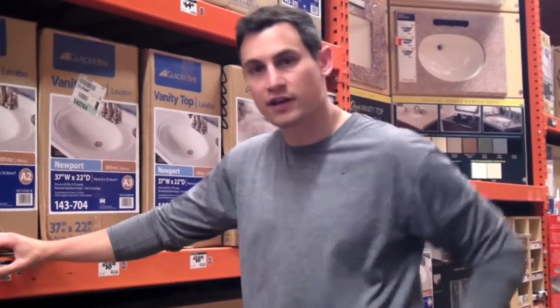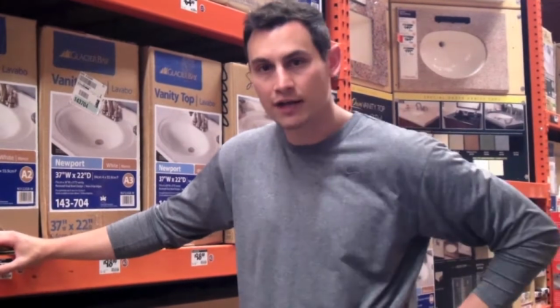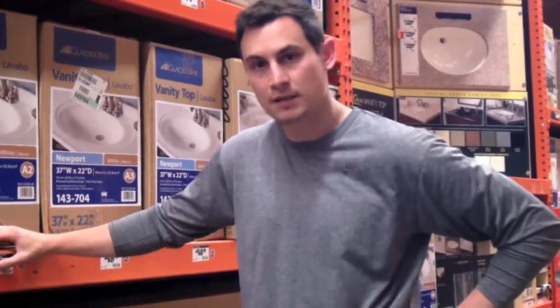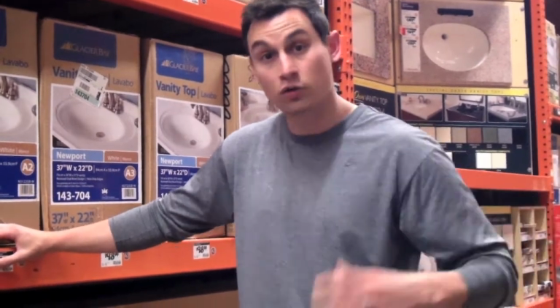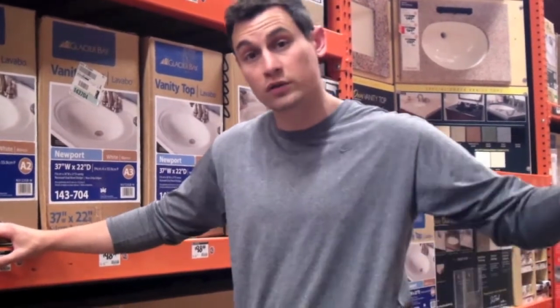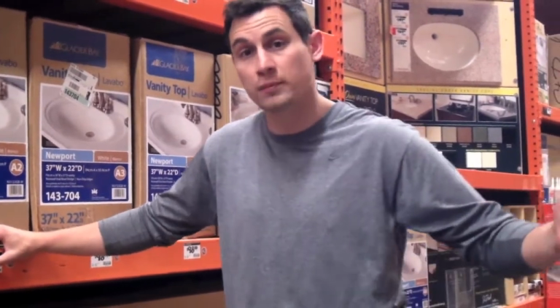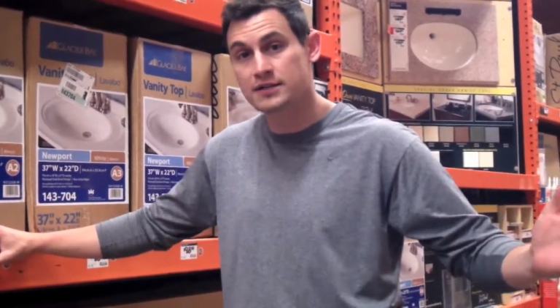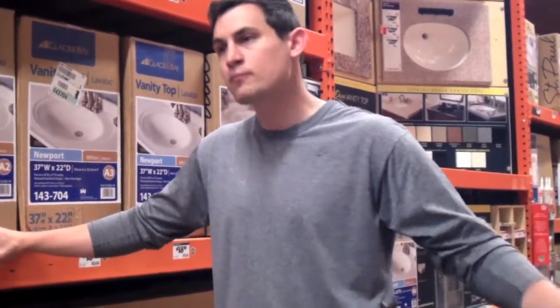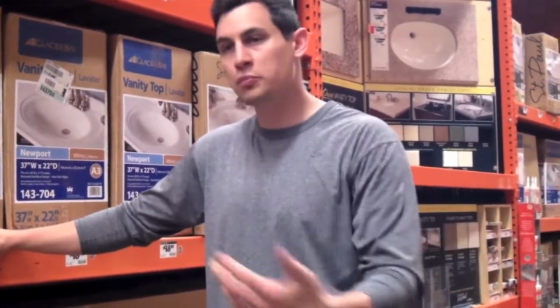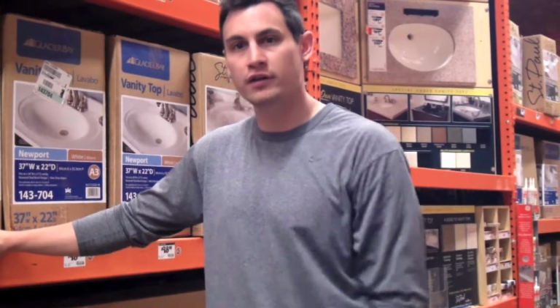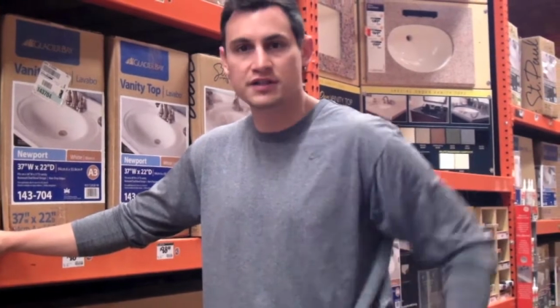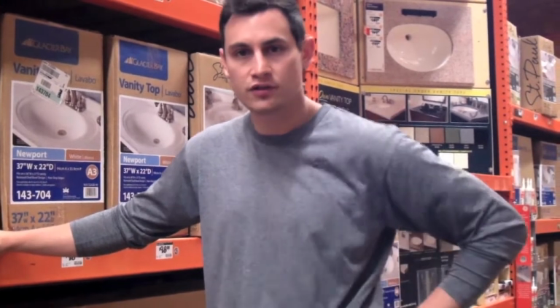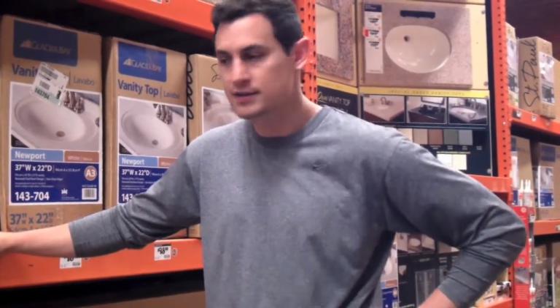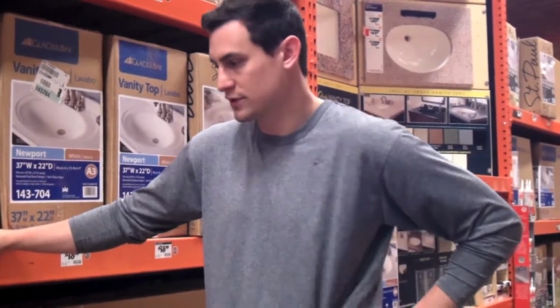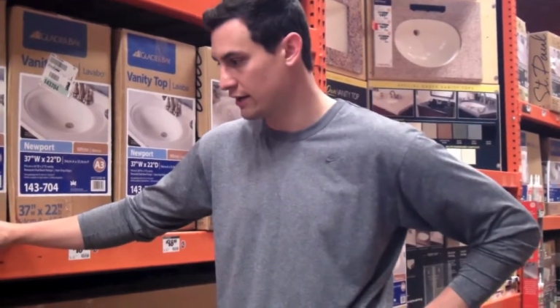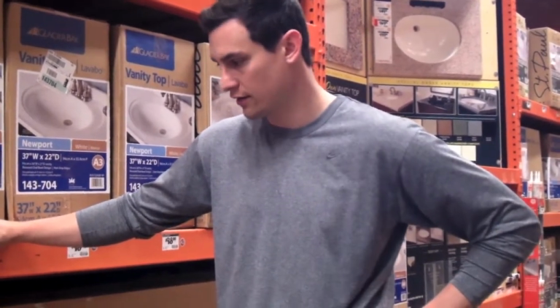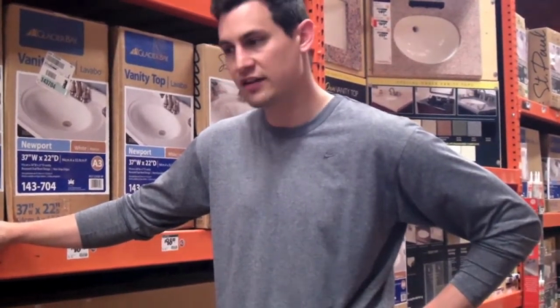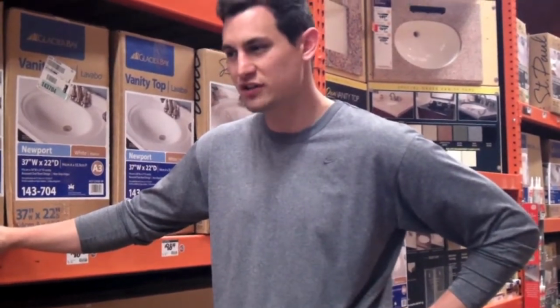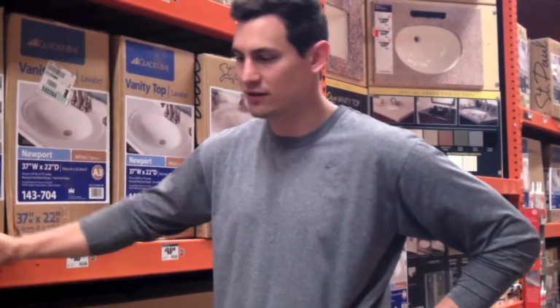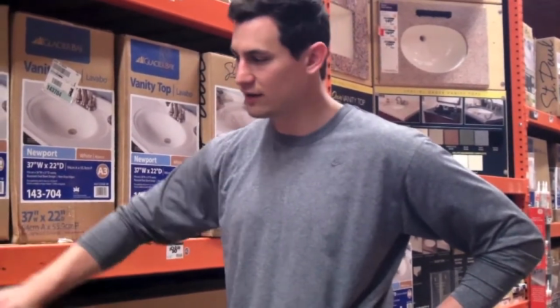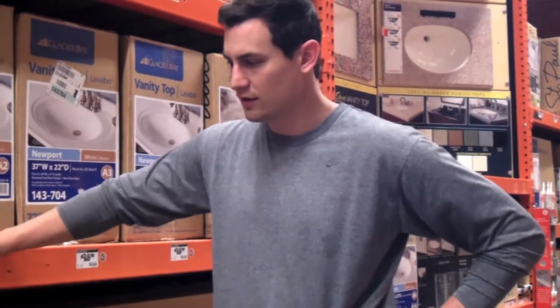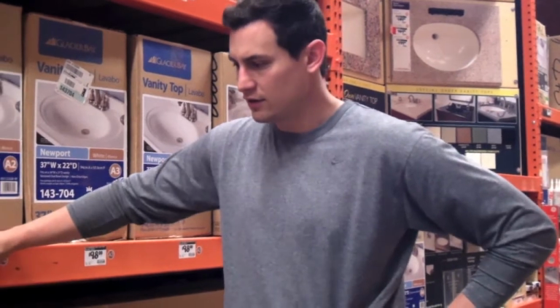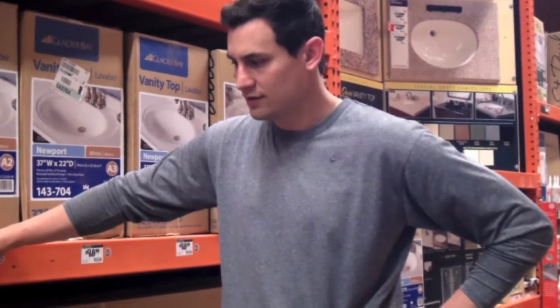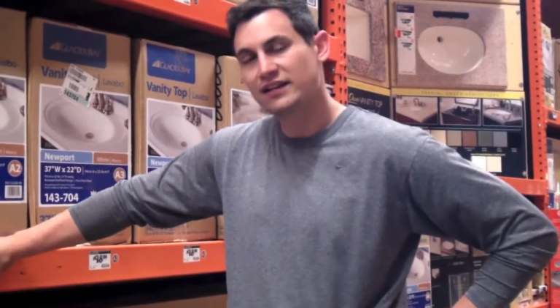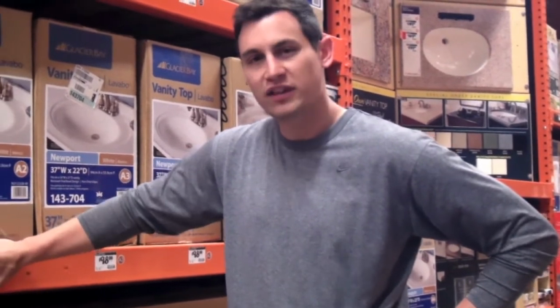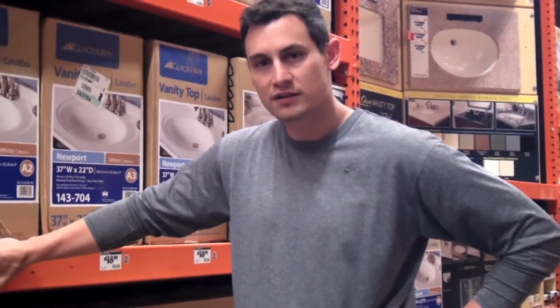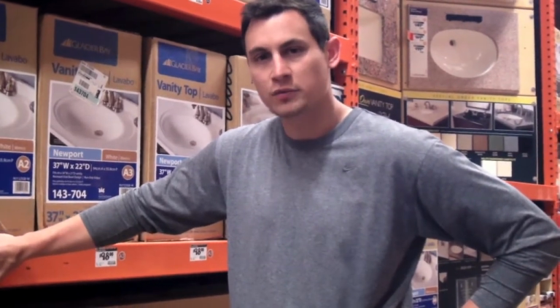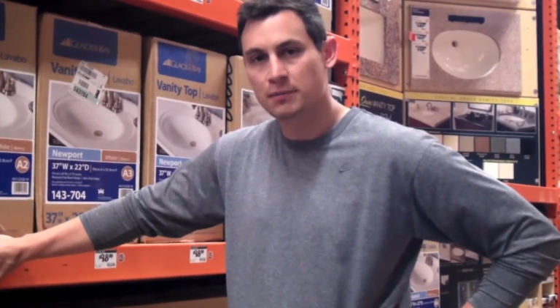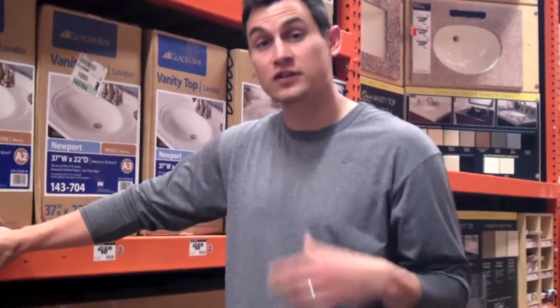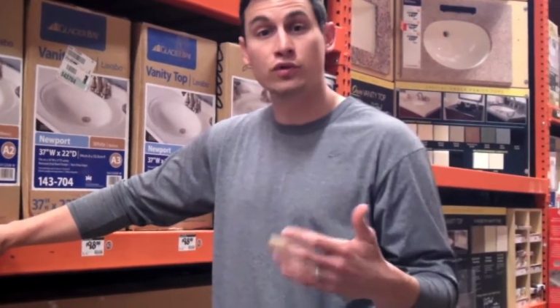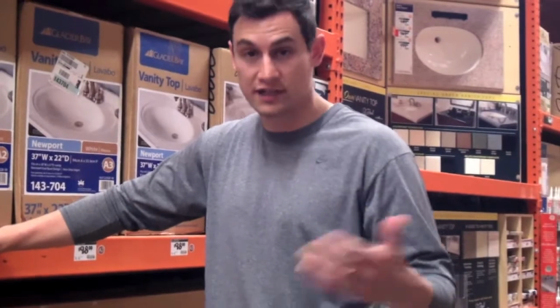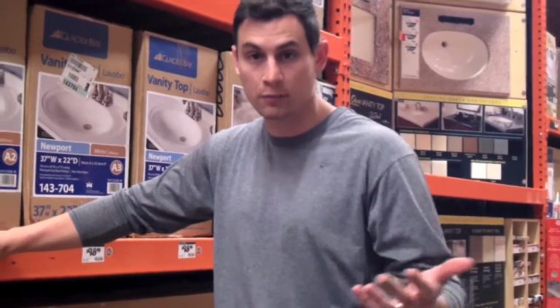They do have in-stock vanities which we use at times, but for those master baths that set themselves apart we like to order. We'll go over to the cabinet aisle, pick something that goes along with the whole theme of the house, pre-order it, and have it delivered to the house. That way you're not blending in with everyone else — you can really do something that fits your house and your company.